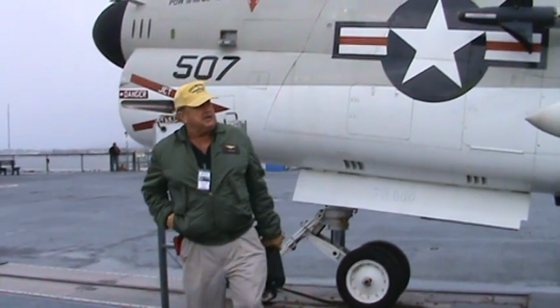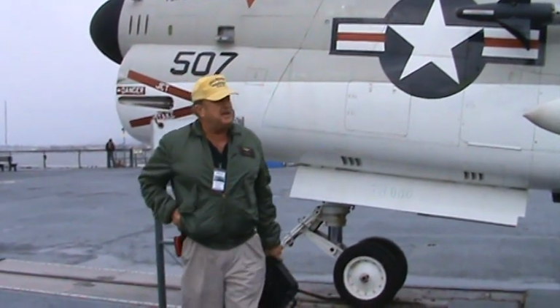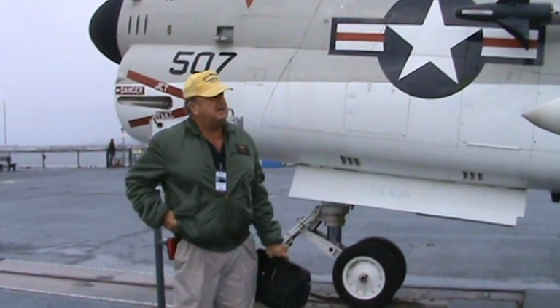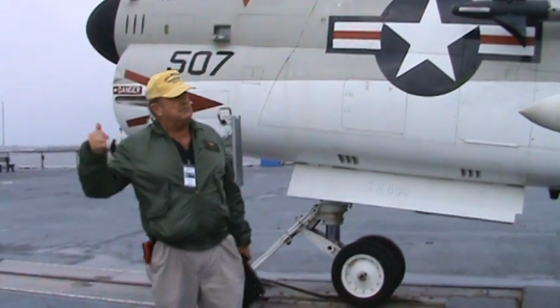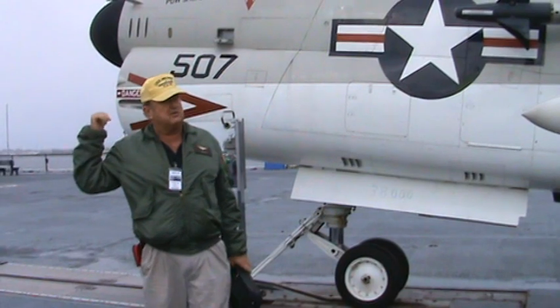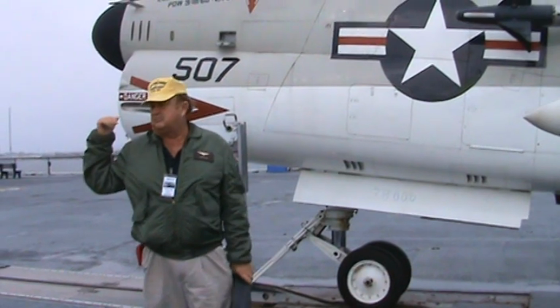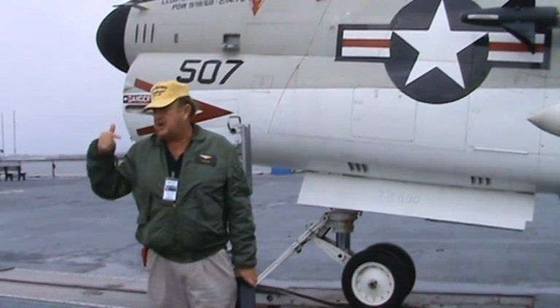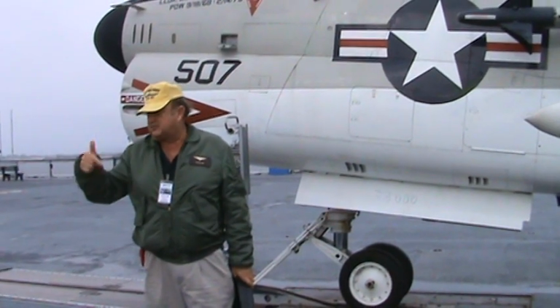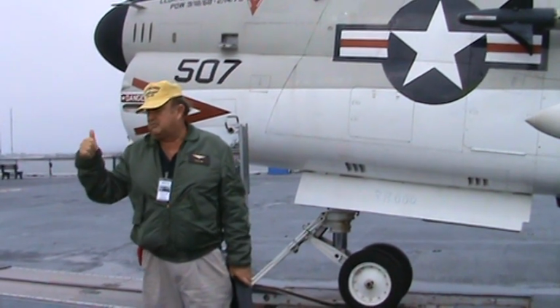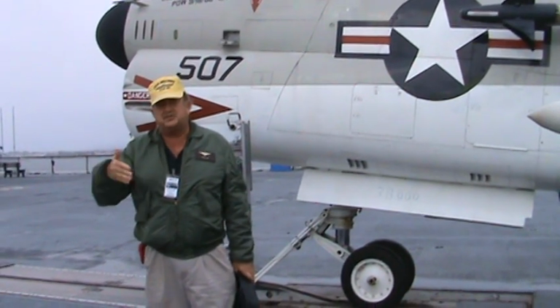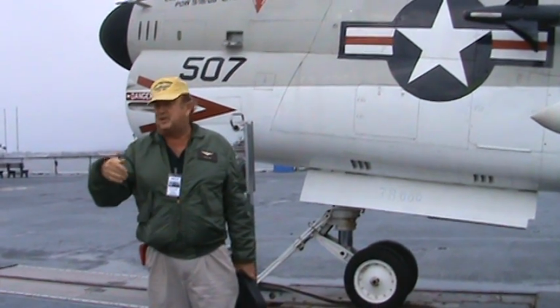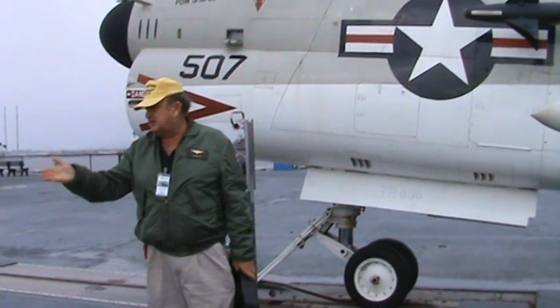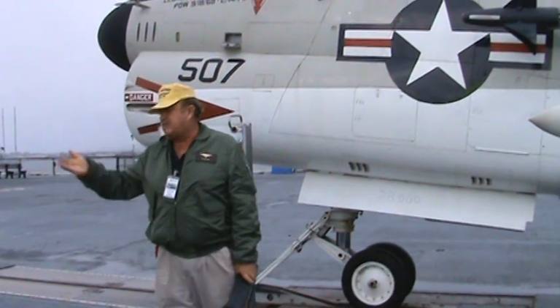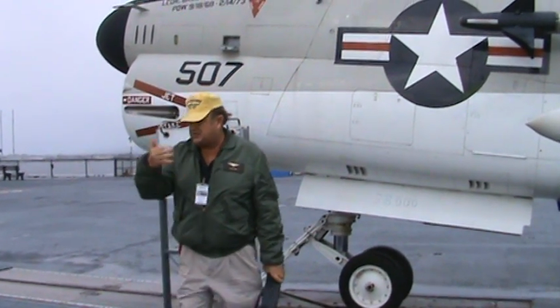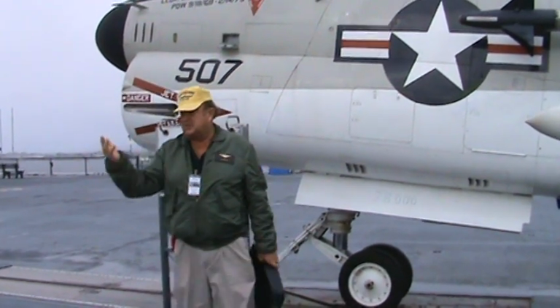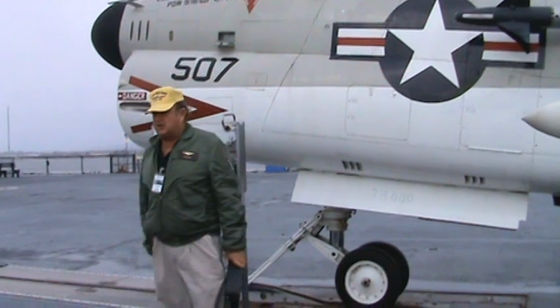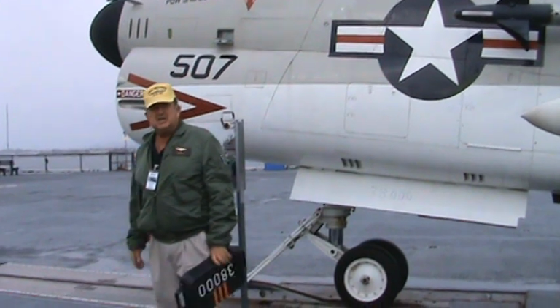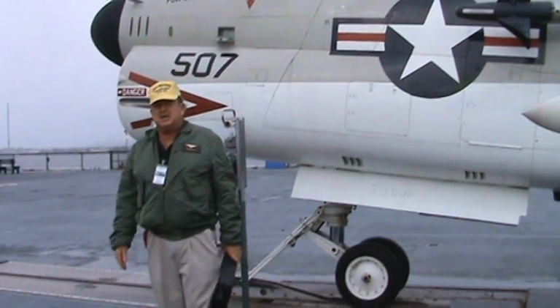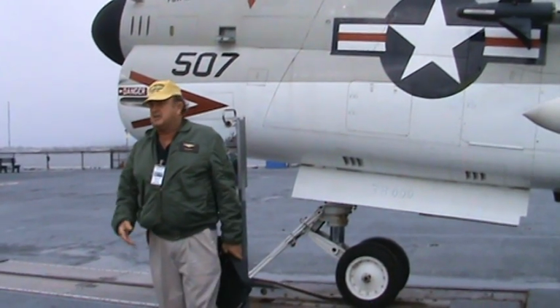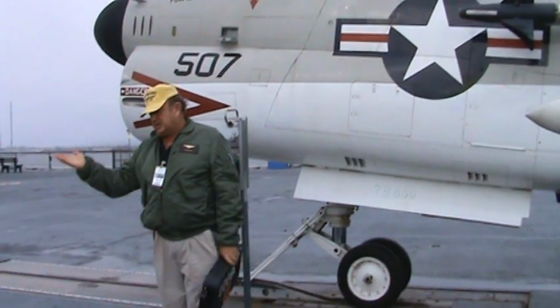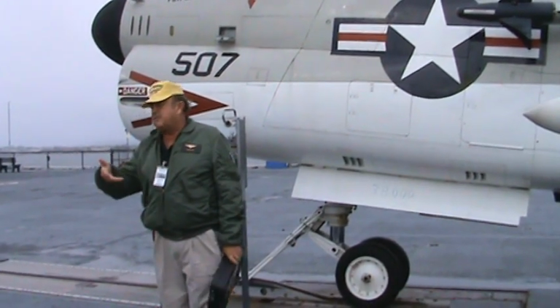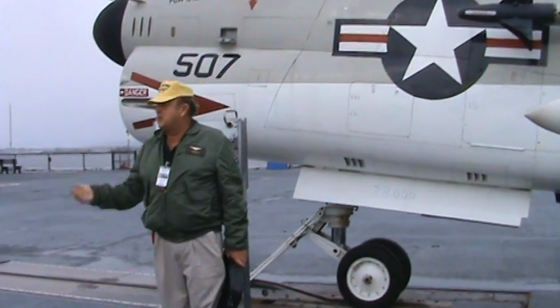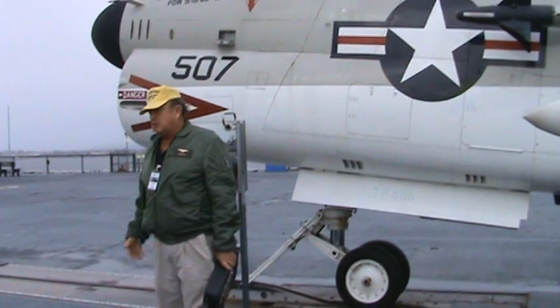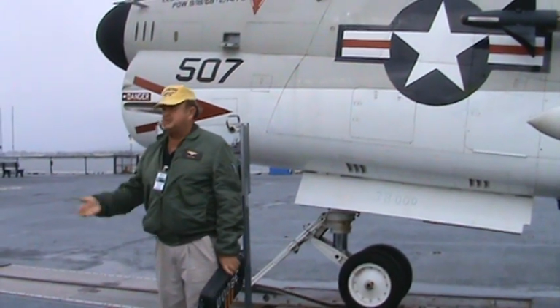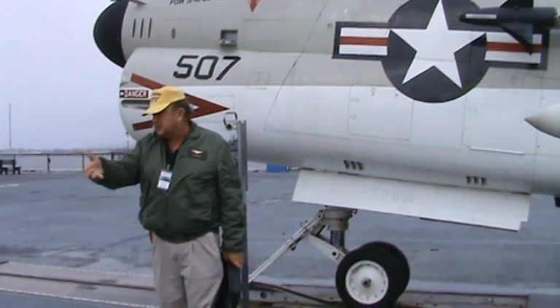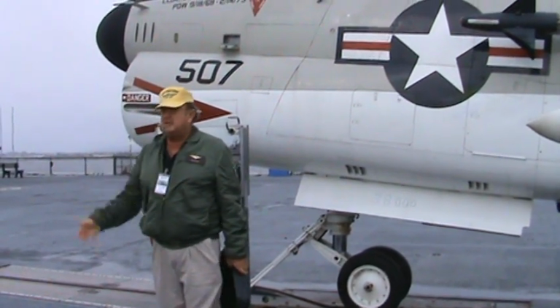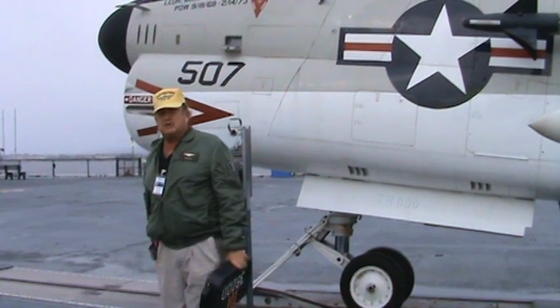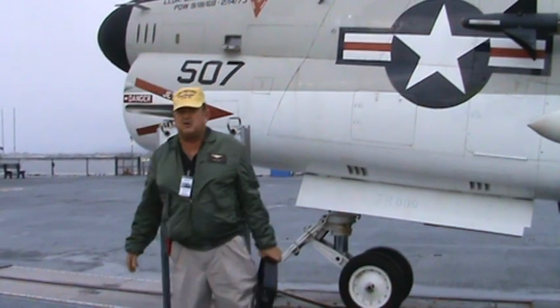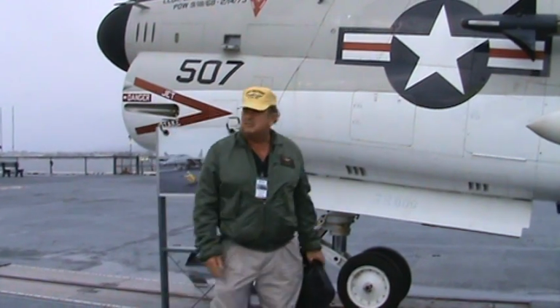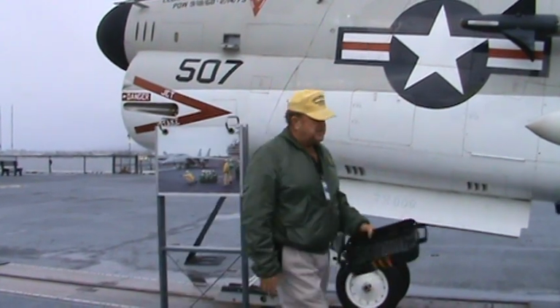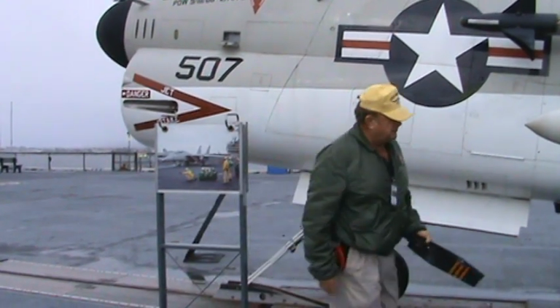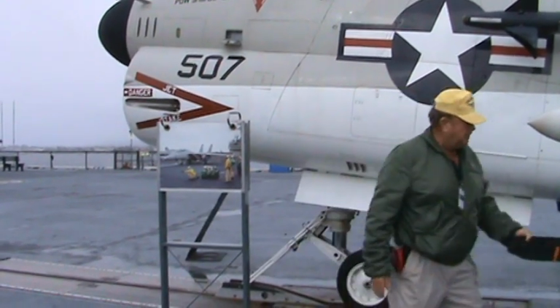Brian will go down into his ready room, get his airplane, and read the last five flights in the maintenance log. Then he'll get his brief on where he's going today, what he's going to do, who's going with him, what the frequencies are, and what the mission entails — all that.